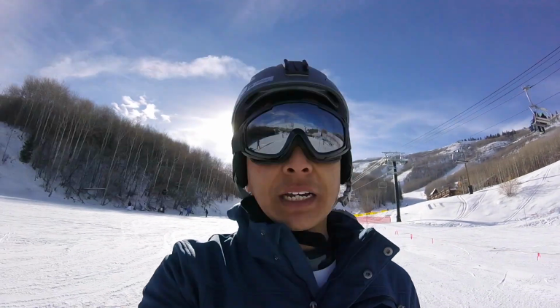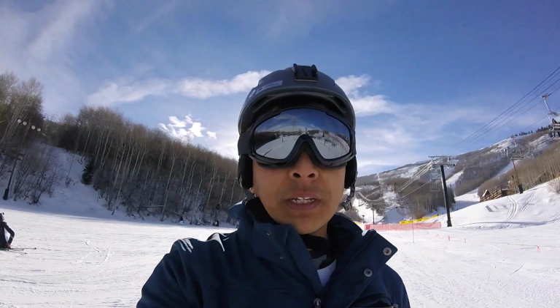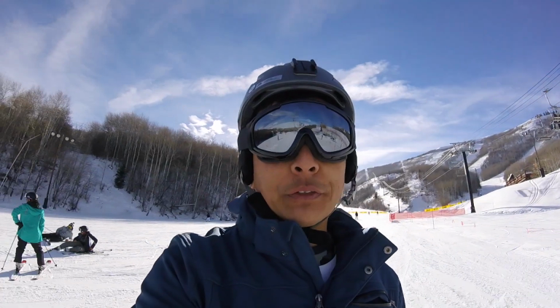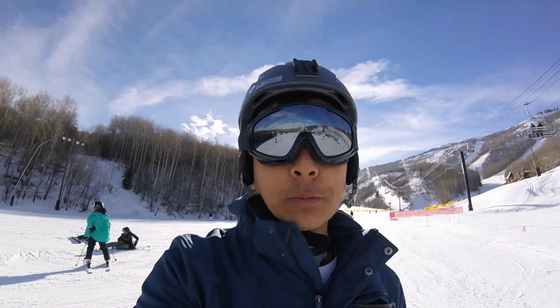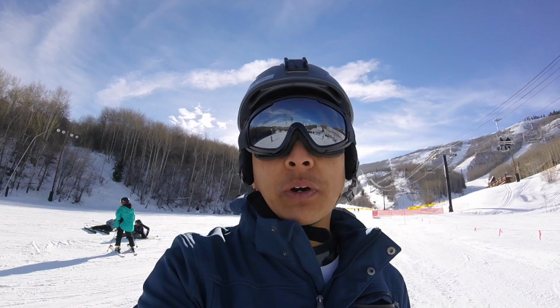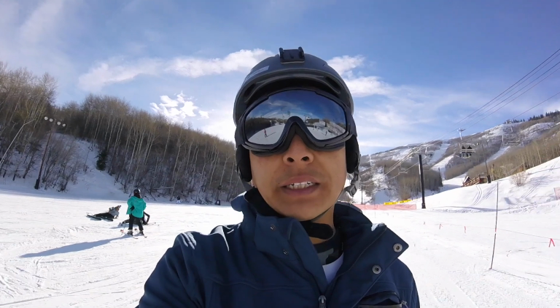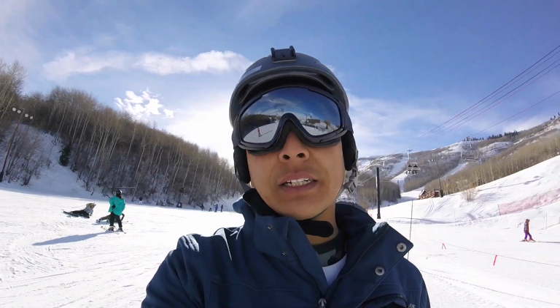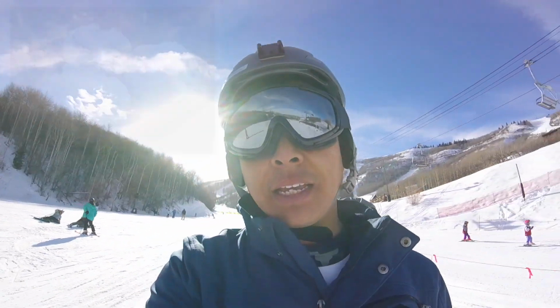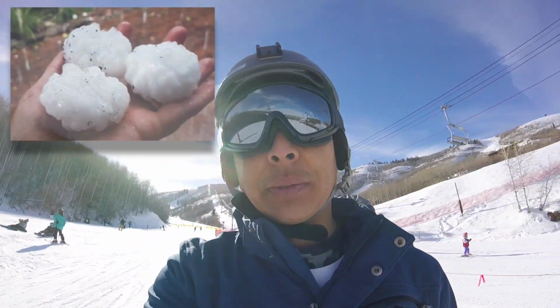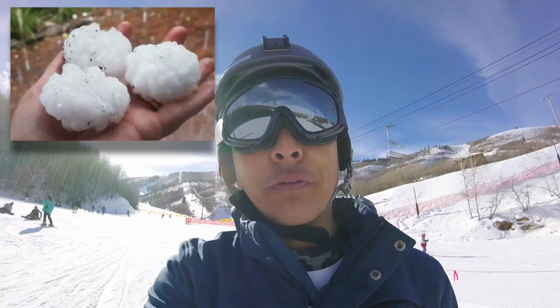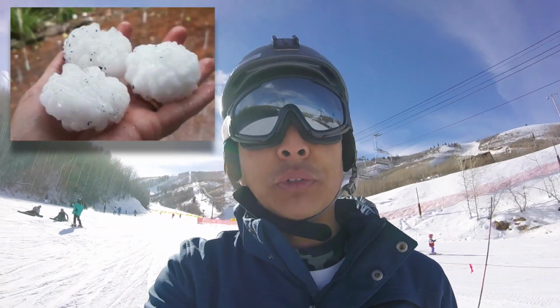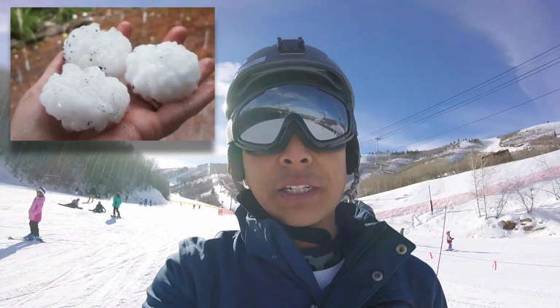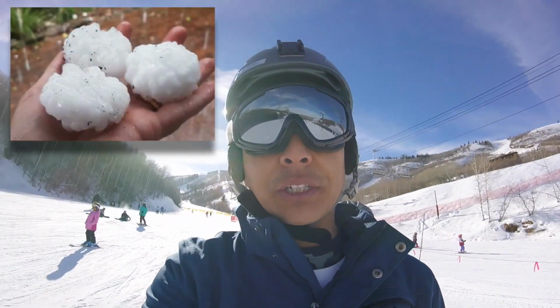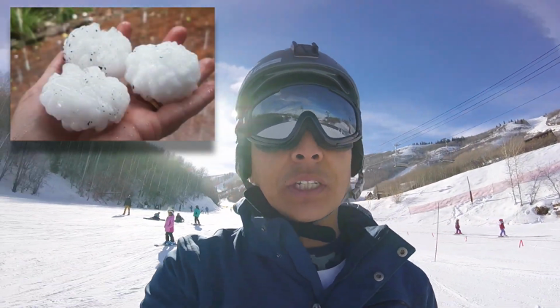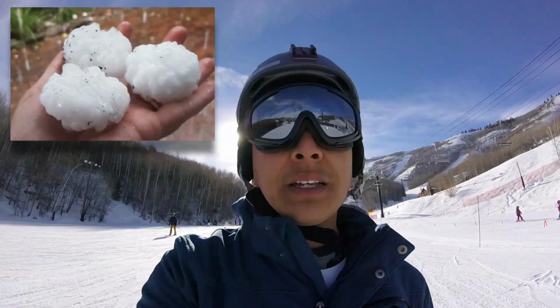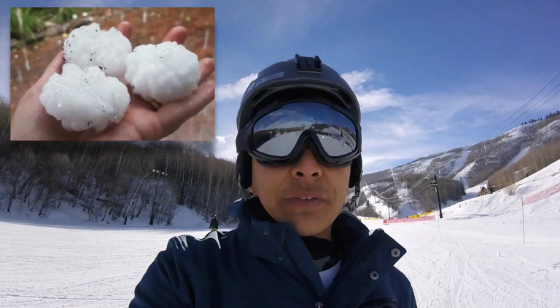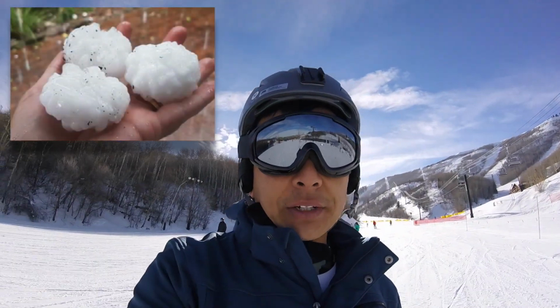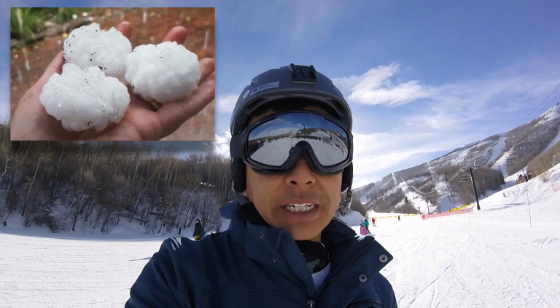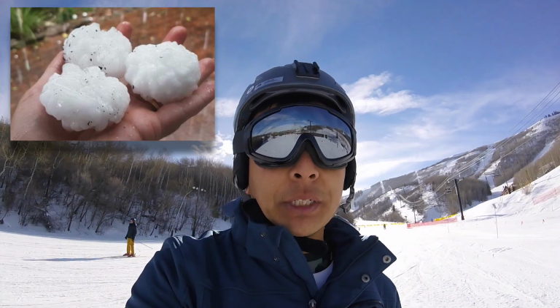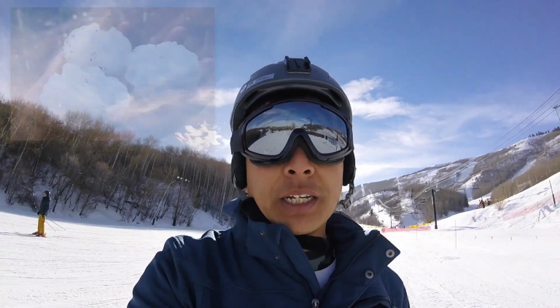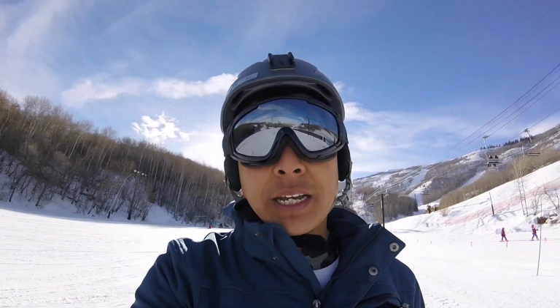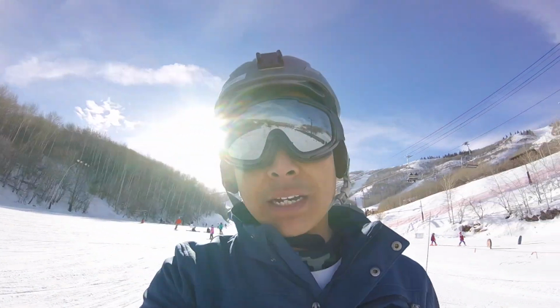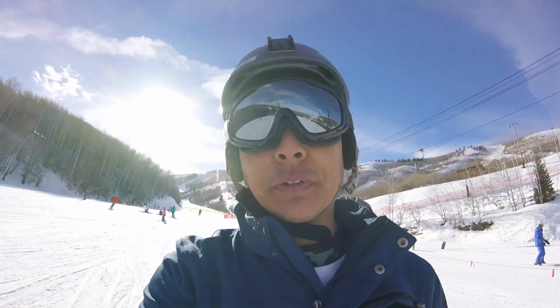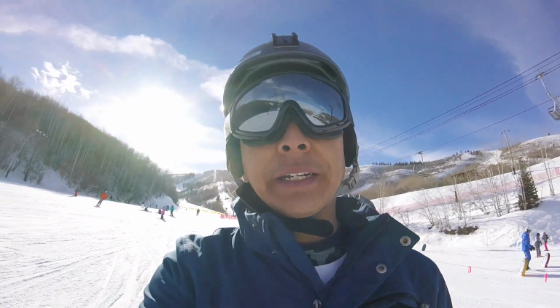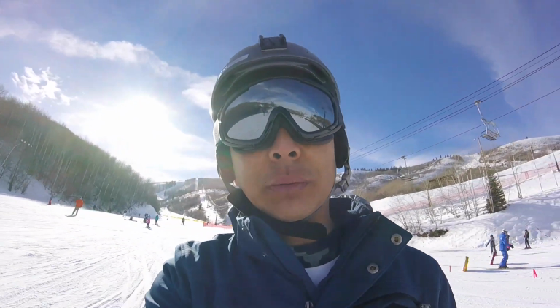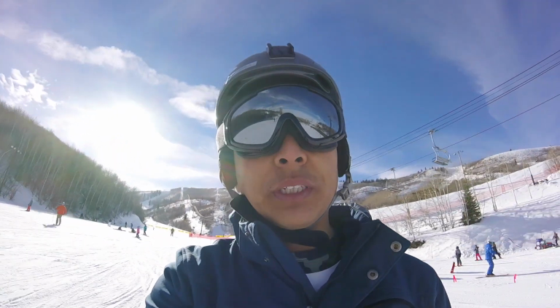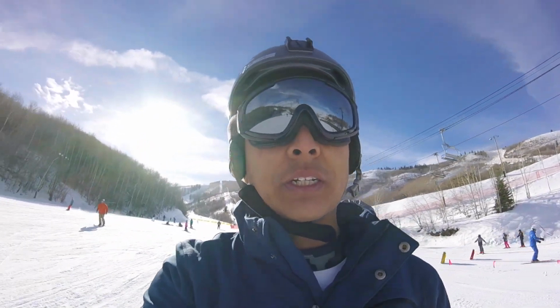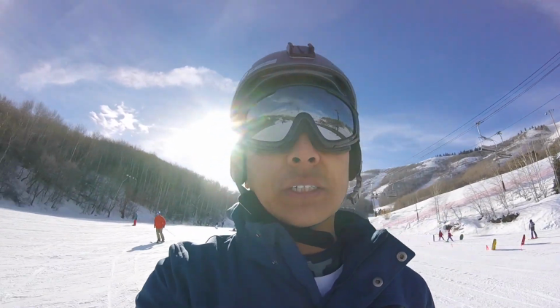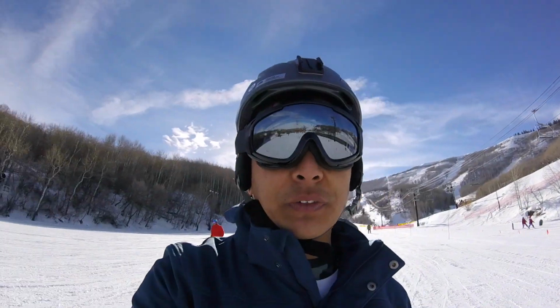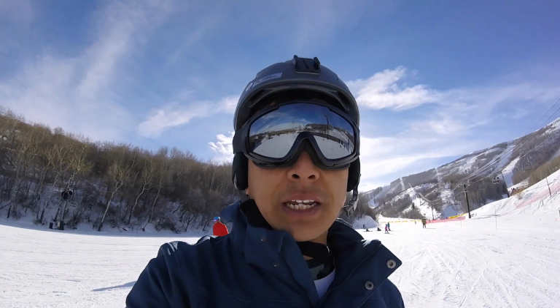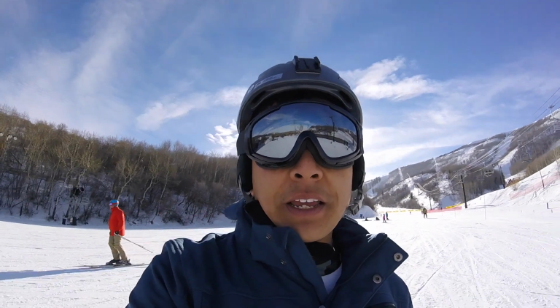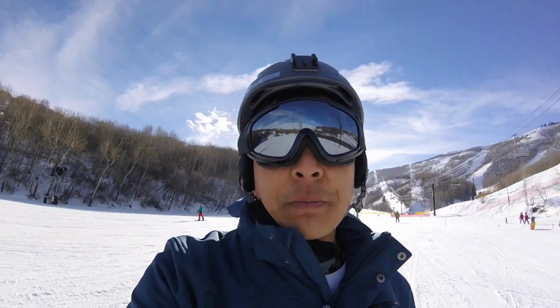Back home in Sydney there's been quite a few storms. I know one recently — last night there were golf ball-sized hailstones. So if your house or car has been damaged, hopefully you can get some insurance and get those items fixed.